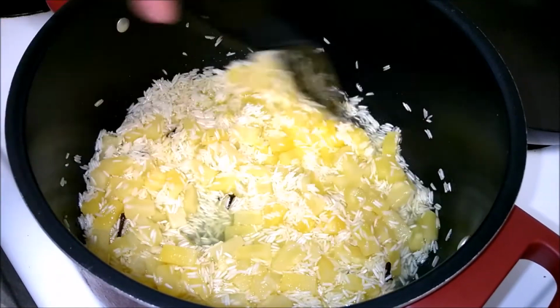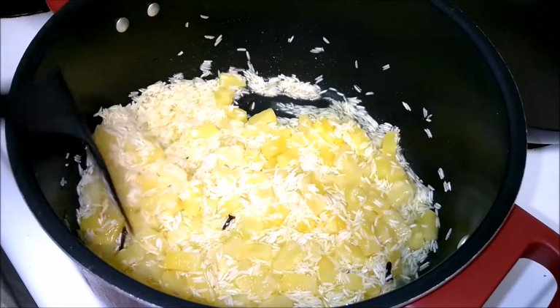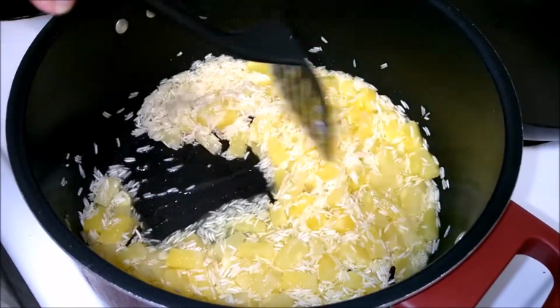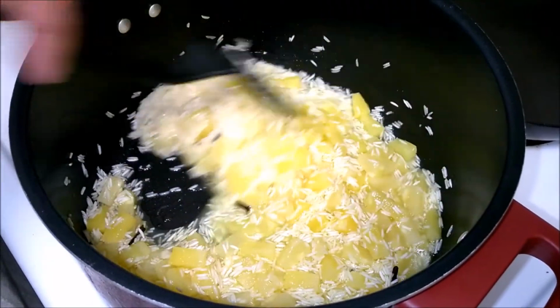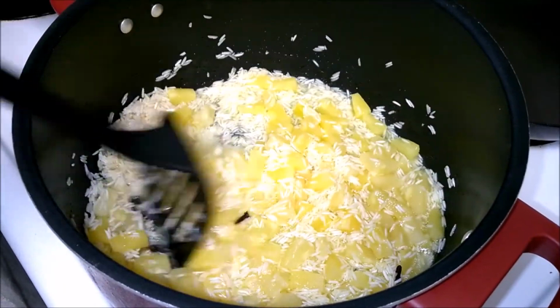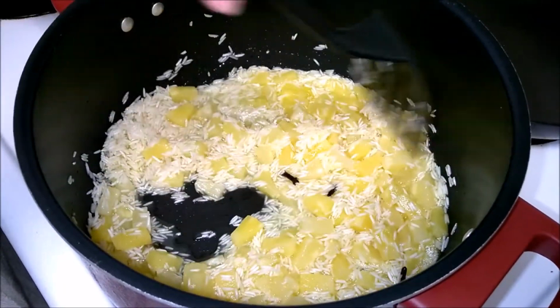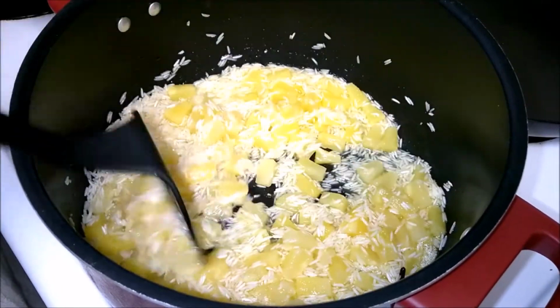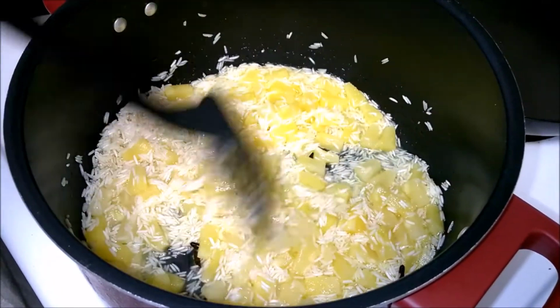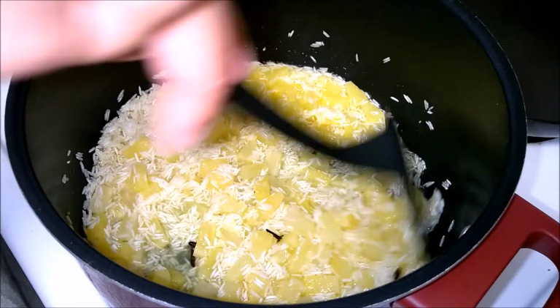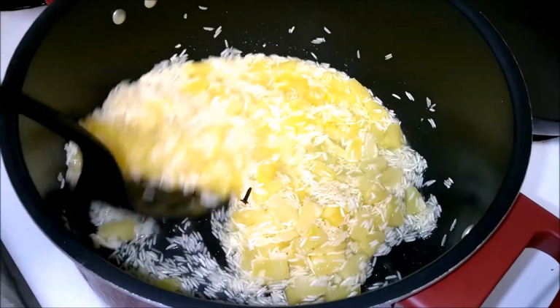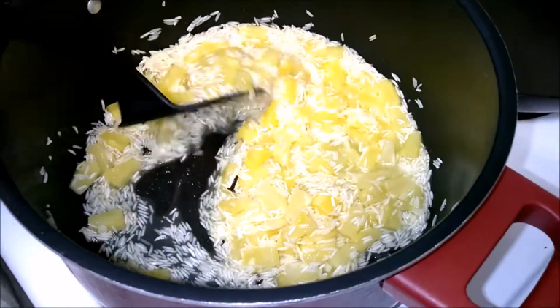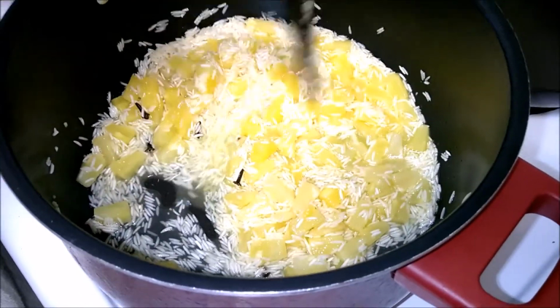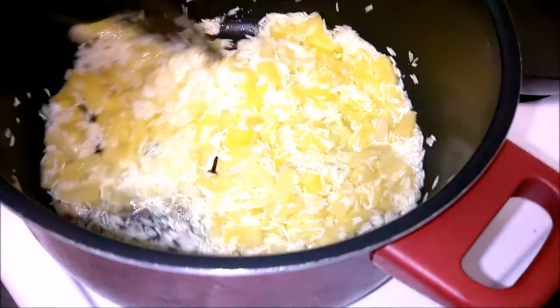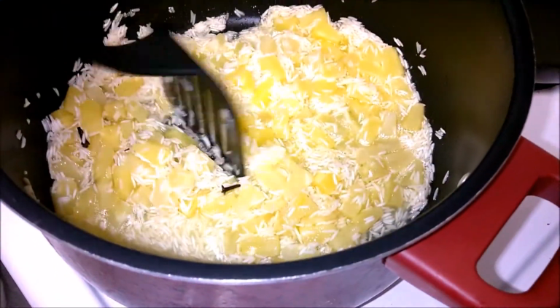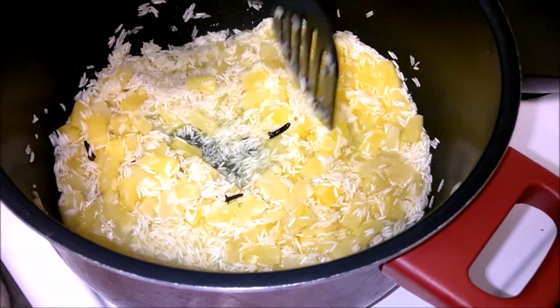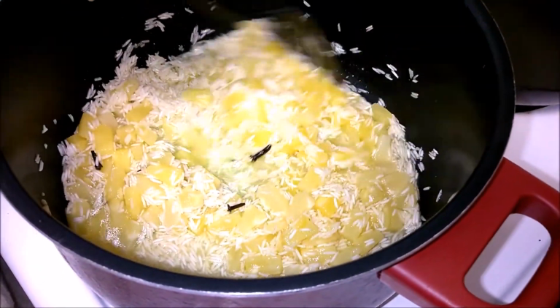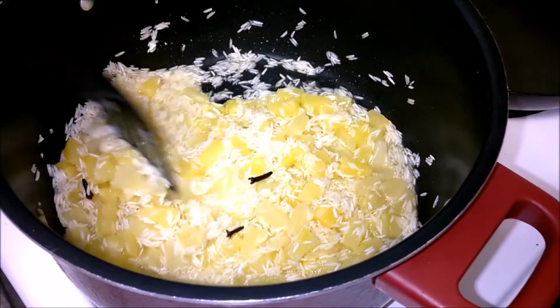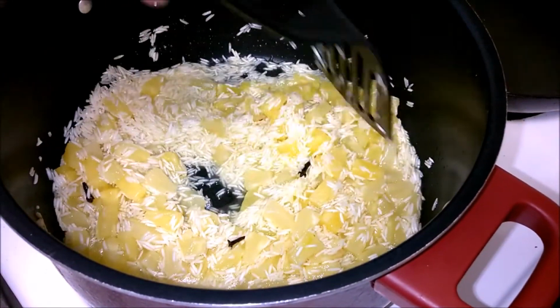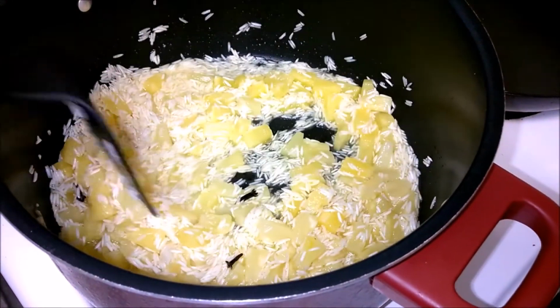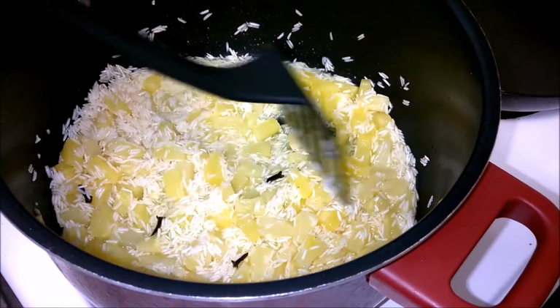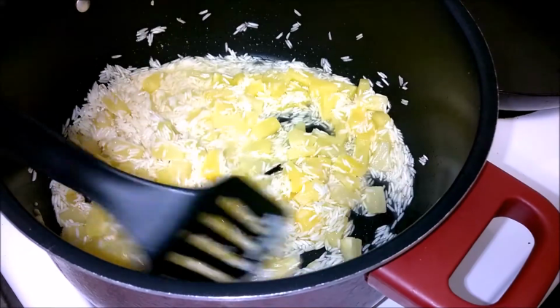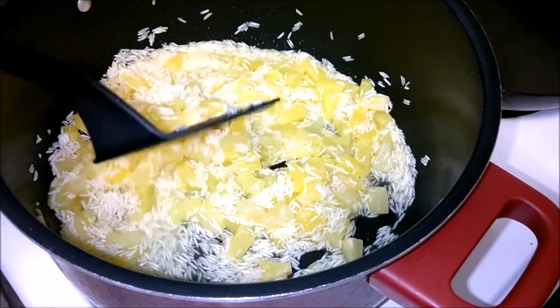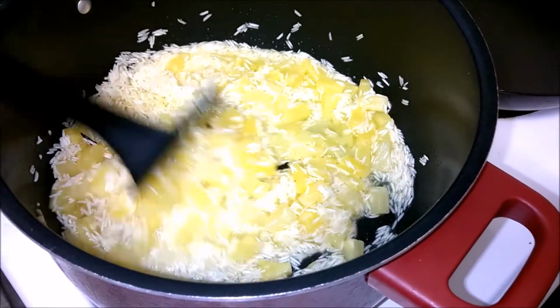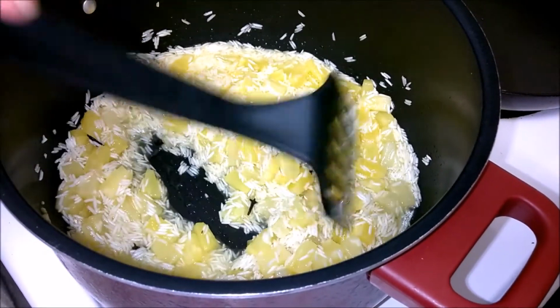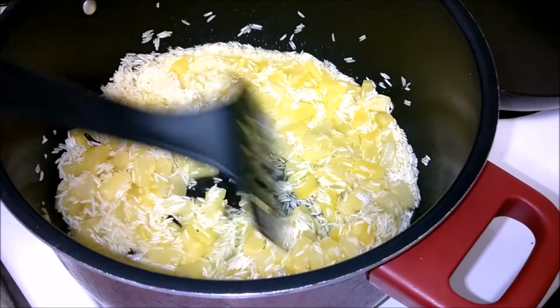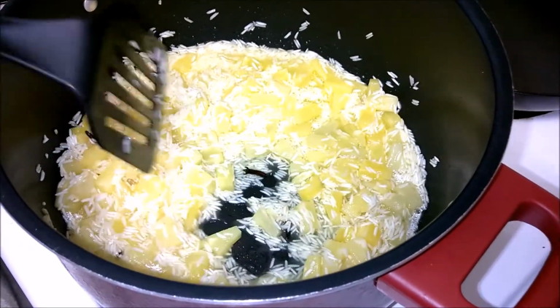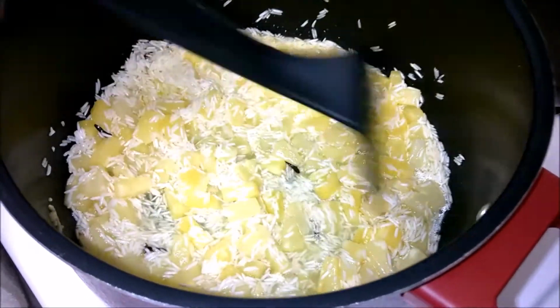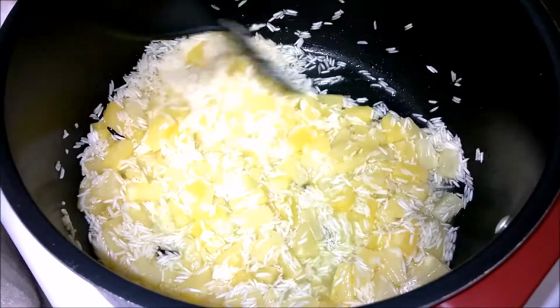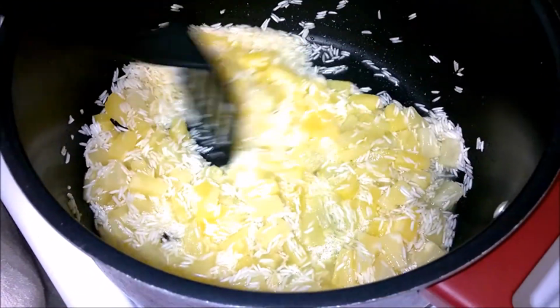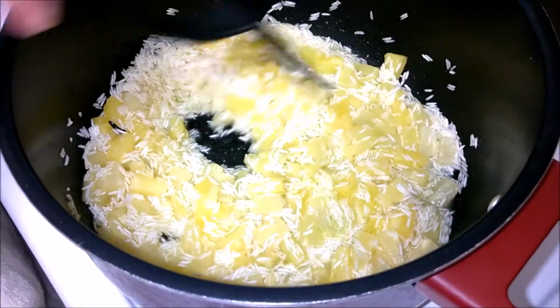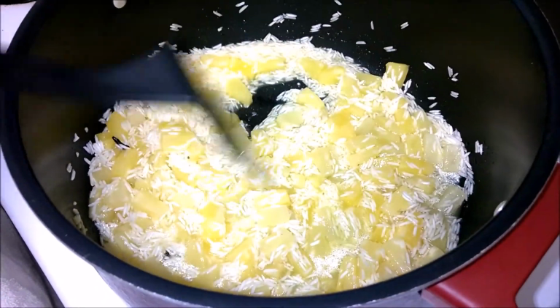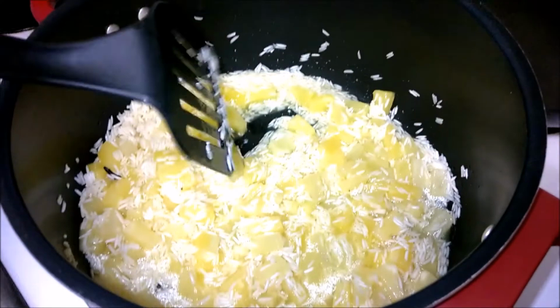I forgot to mention one more thing. You will notice that the pineapple does give a yellow color to the rice, but if you want to enhance that color you can always add some yellow food color while it's cooking.